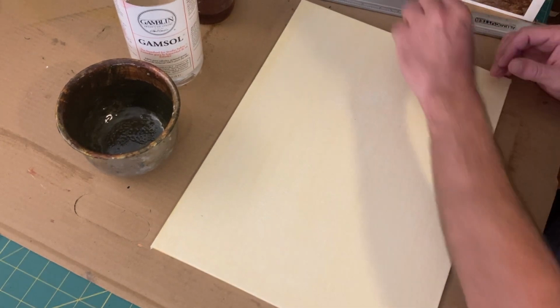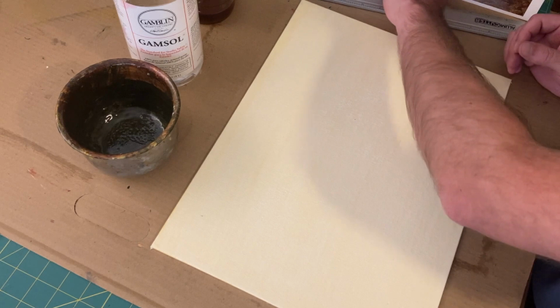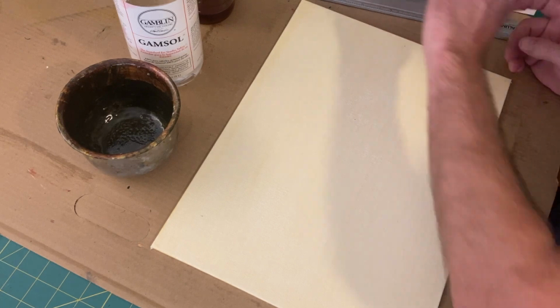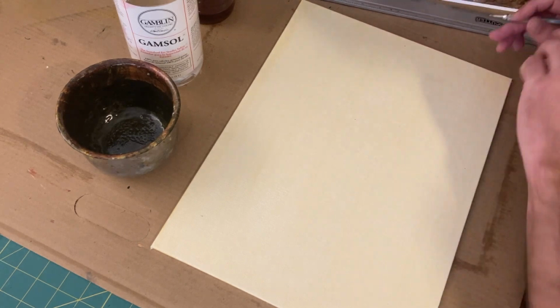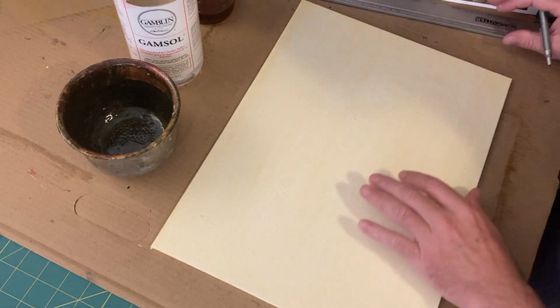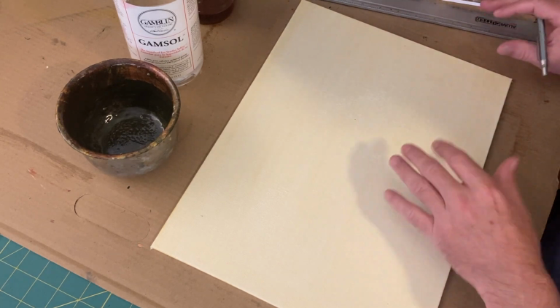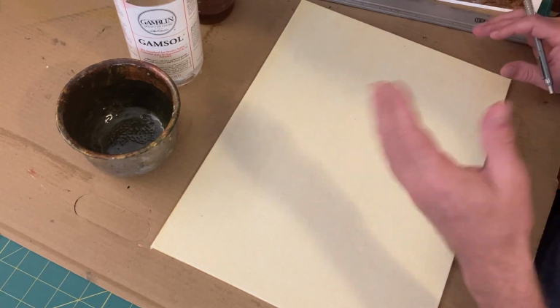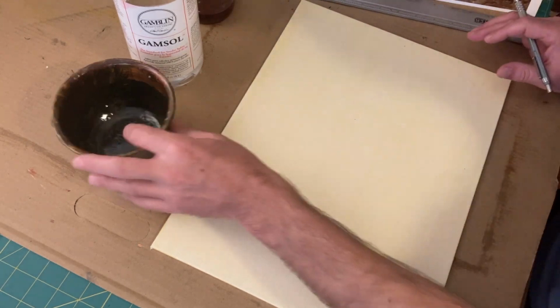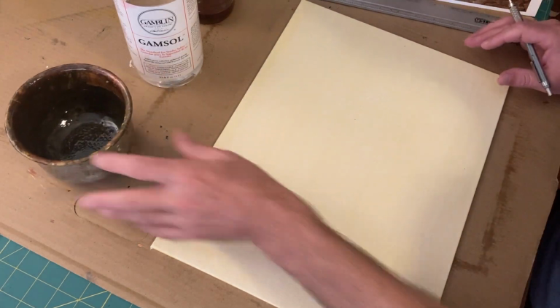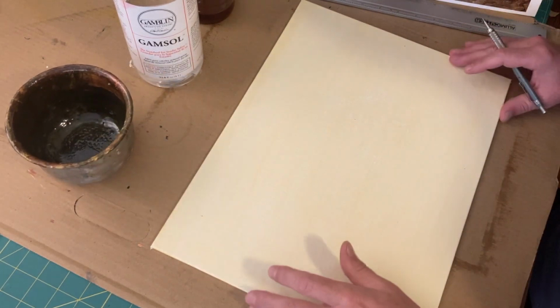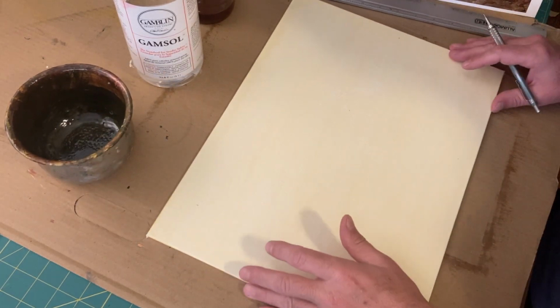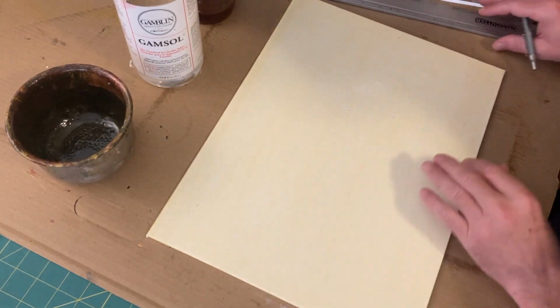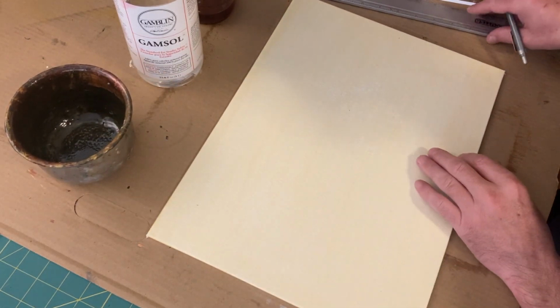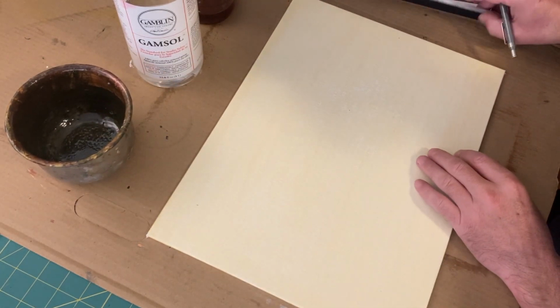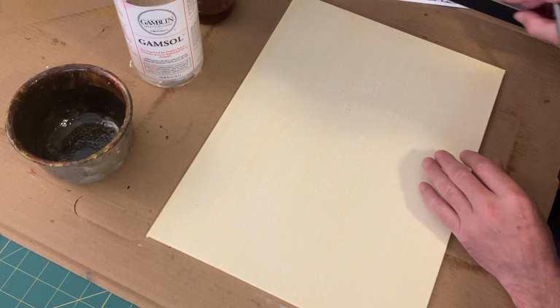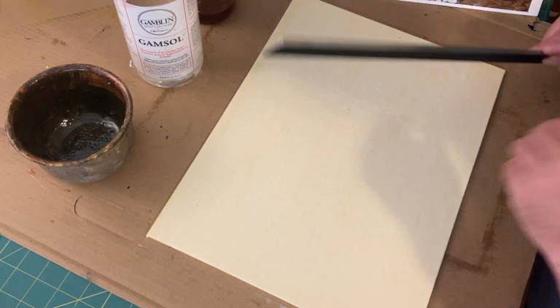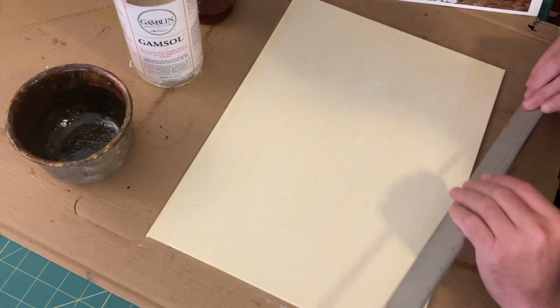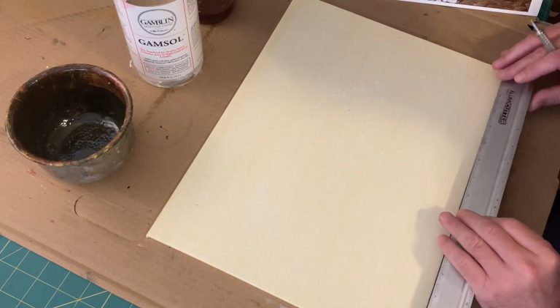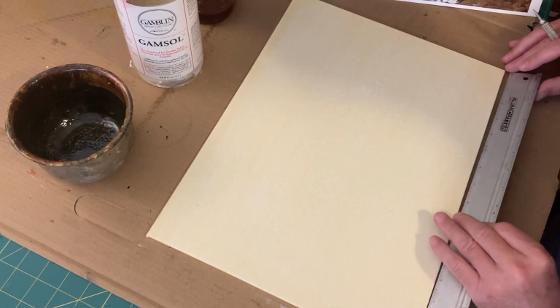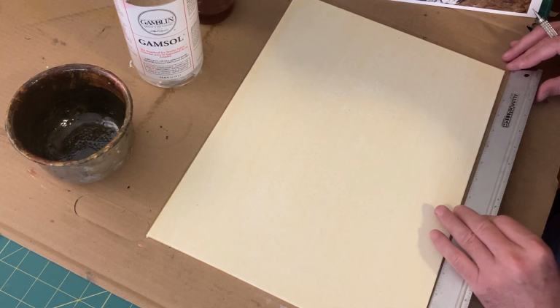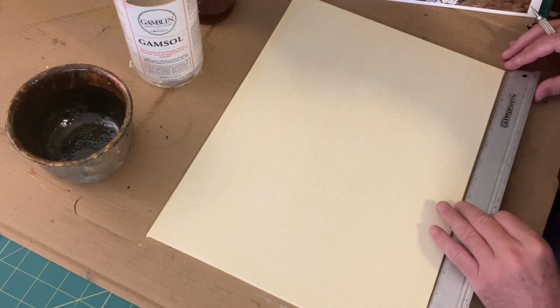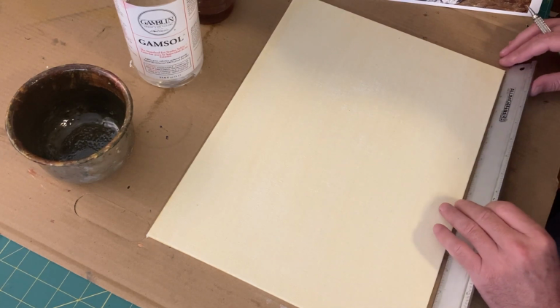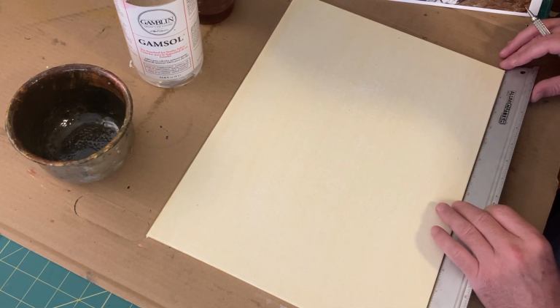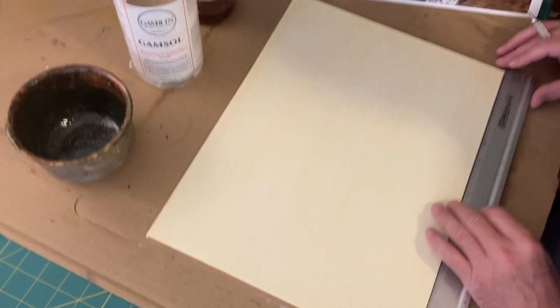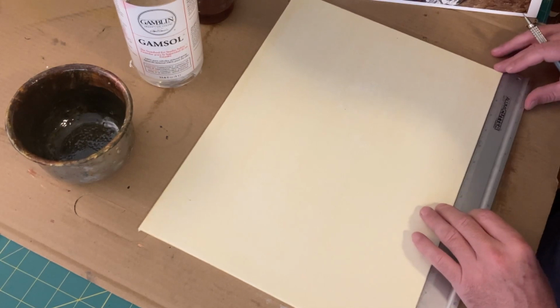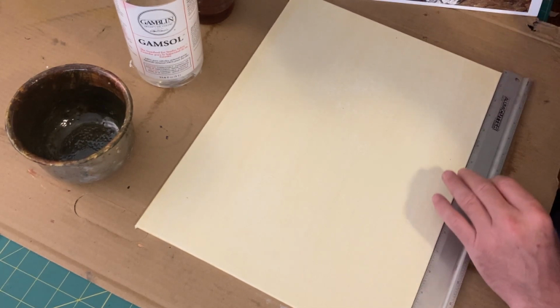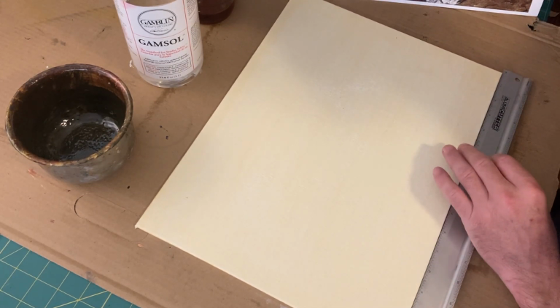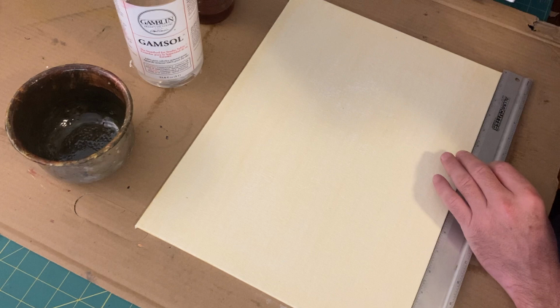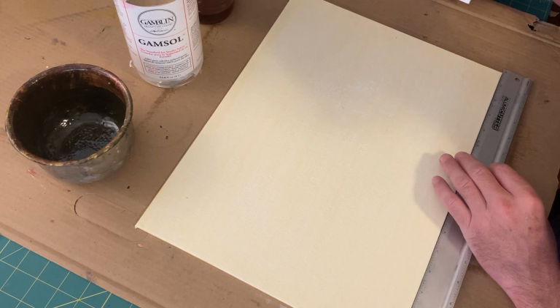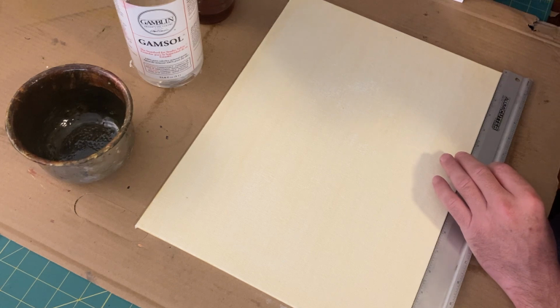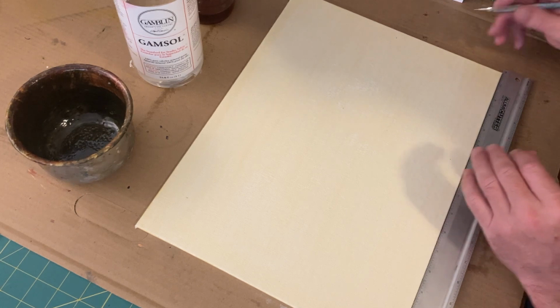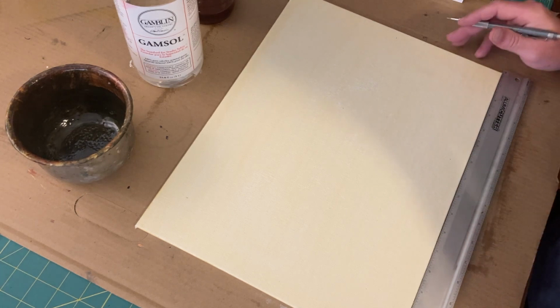And this will allow me to draw my grid lines on top. Some people try to draw the grid lines below and then do the stain, but I've had better luck with this way. I just think it works better.